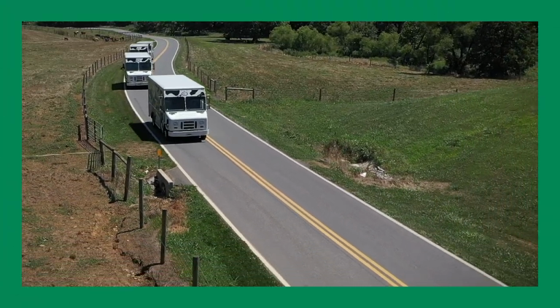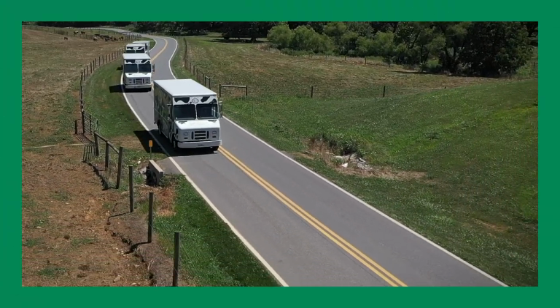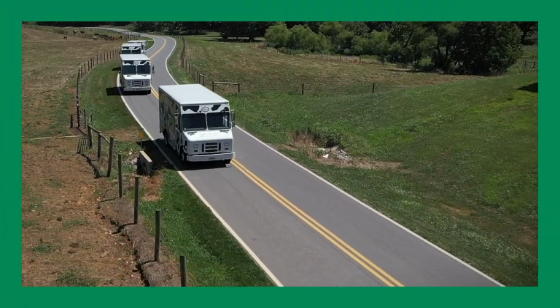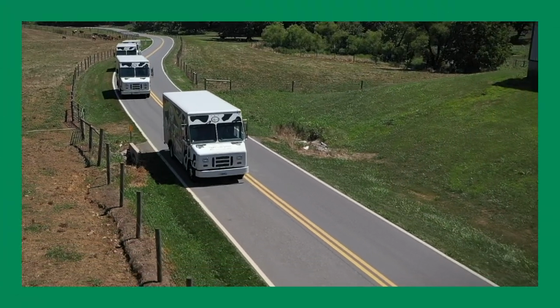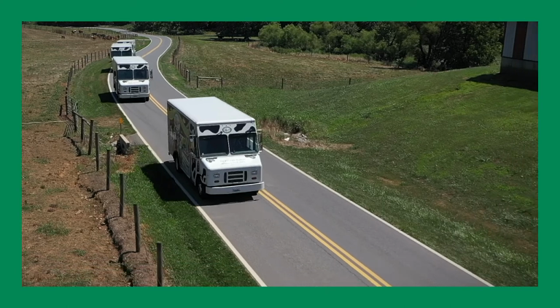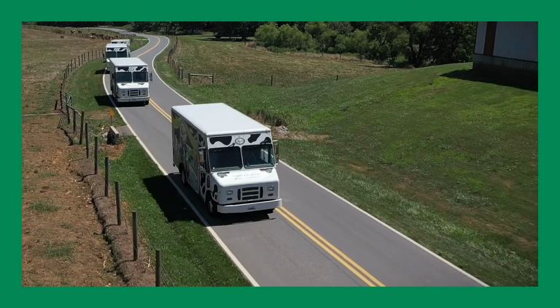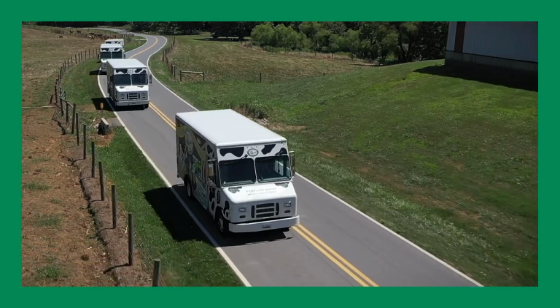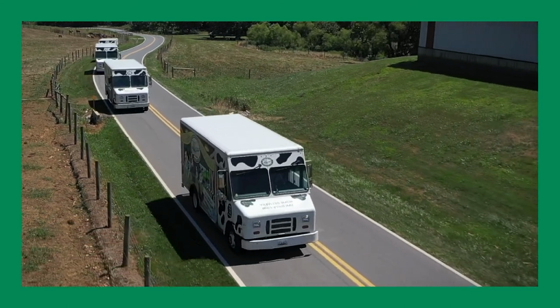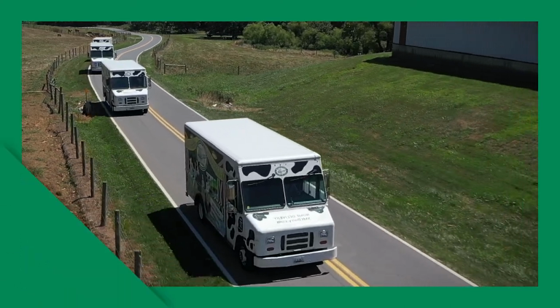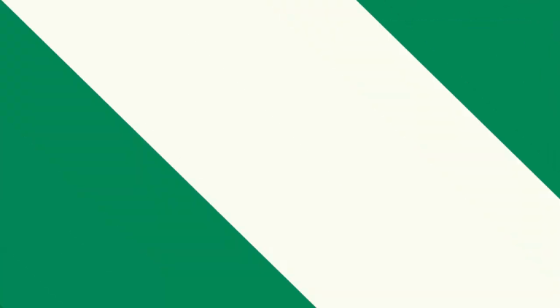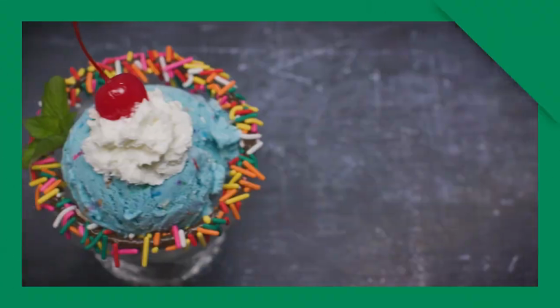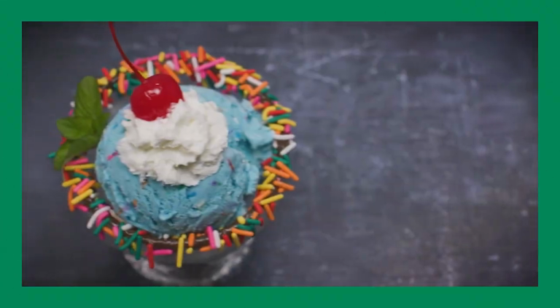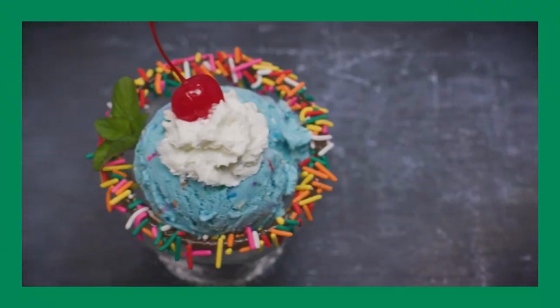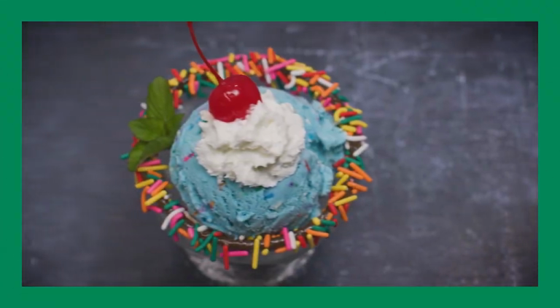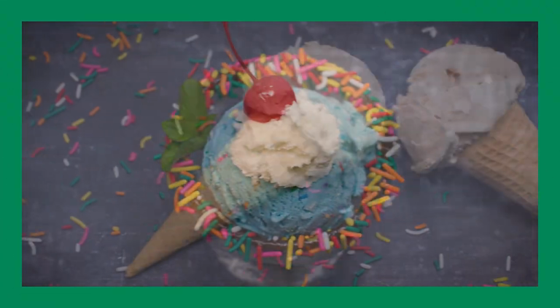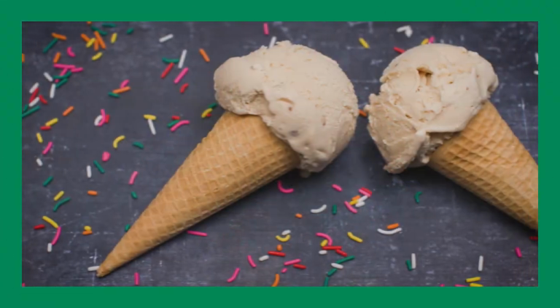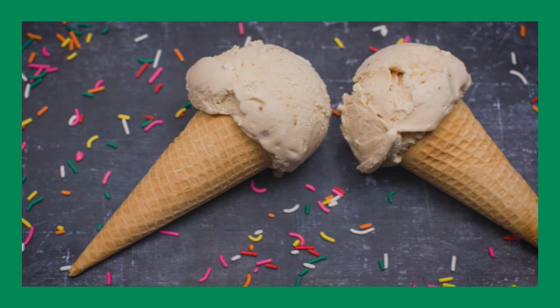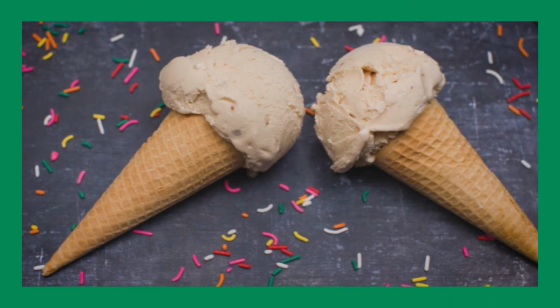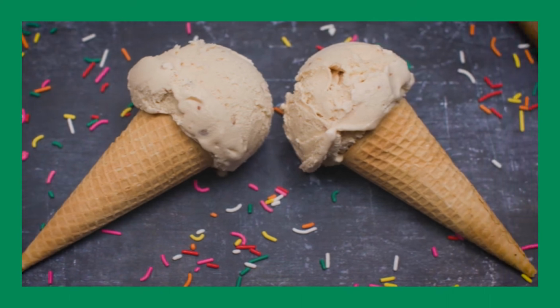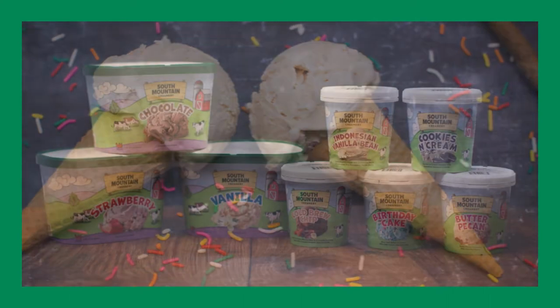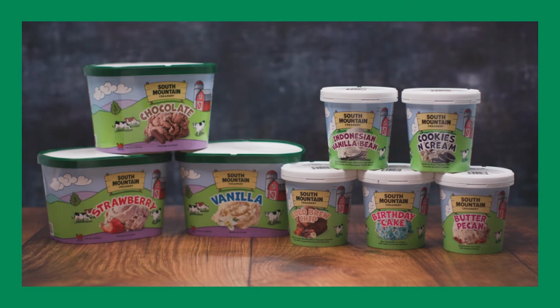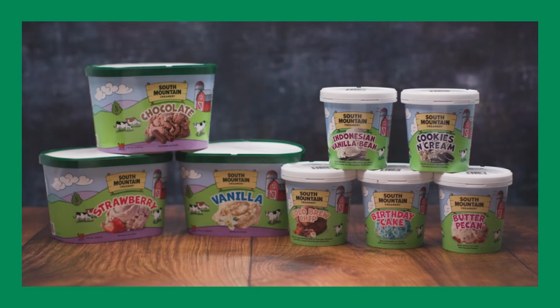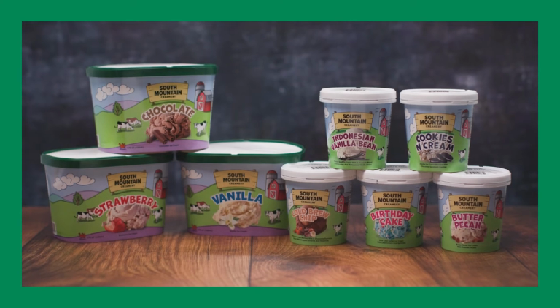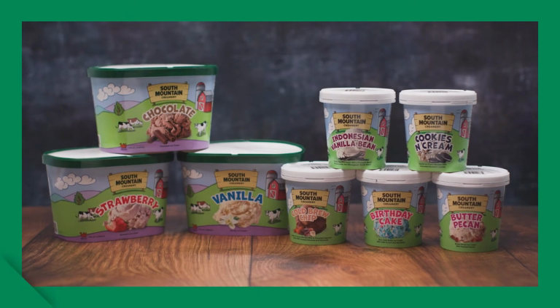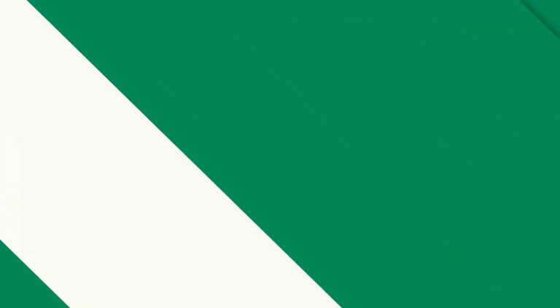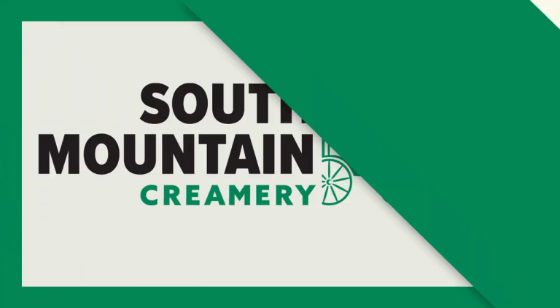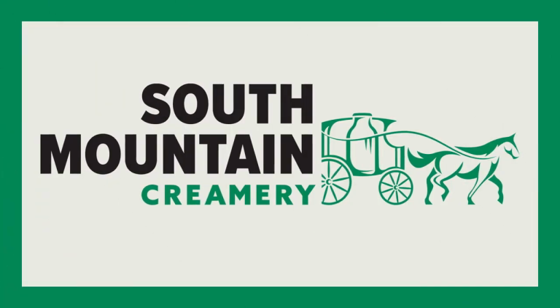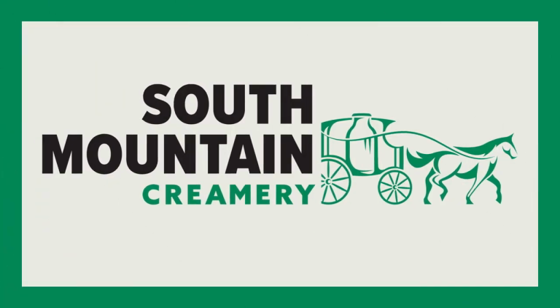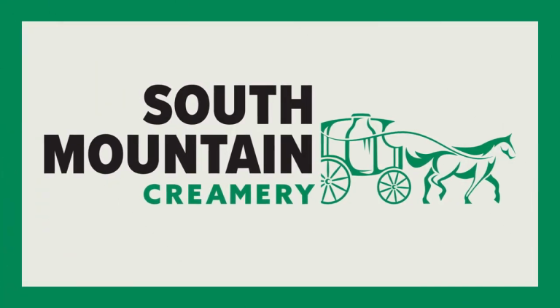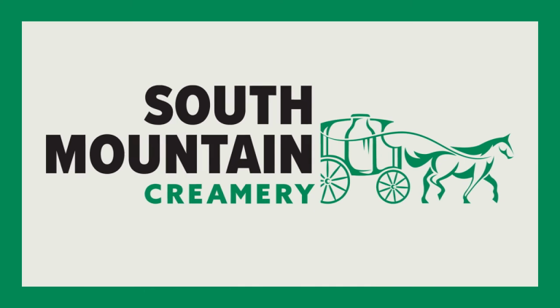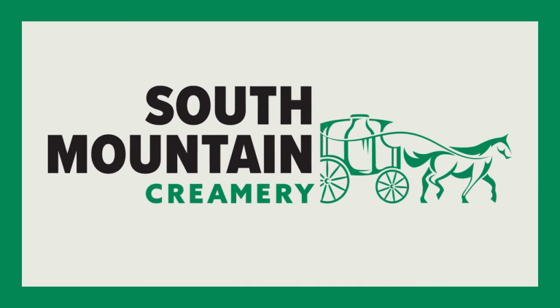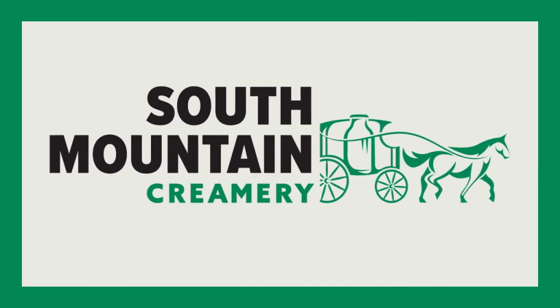Once it's hardened, the ice cream is added to home delivery orders and loaded onto trucks to be delivered to your favorite stores. Whether you enjoy your ice cream in a cup, cone, or straight from the carton, it's bound to taste better when it's made fresh from South Mountain Creamery.